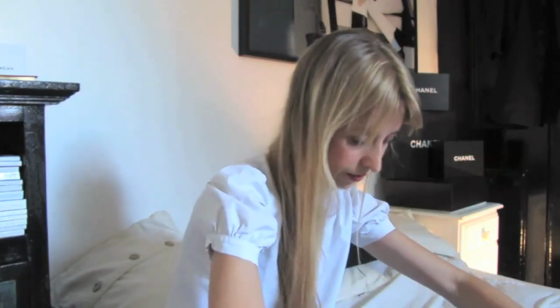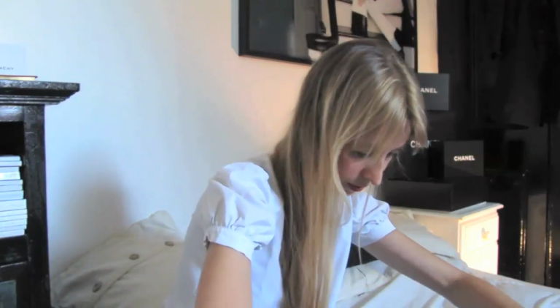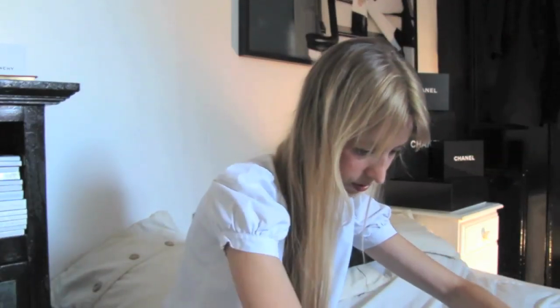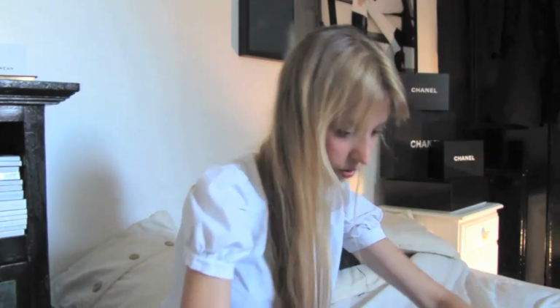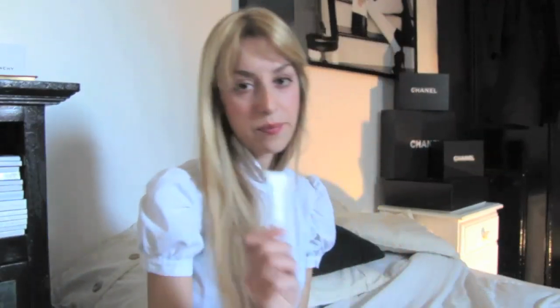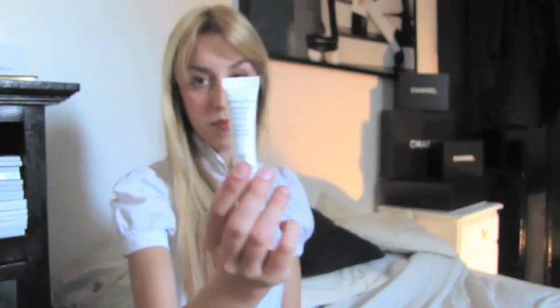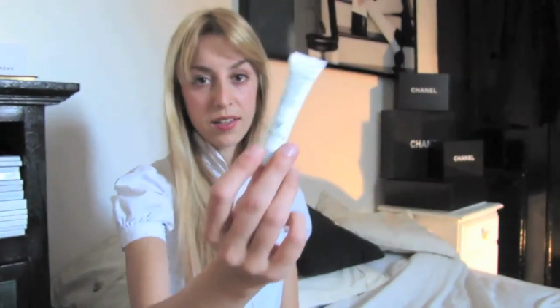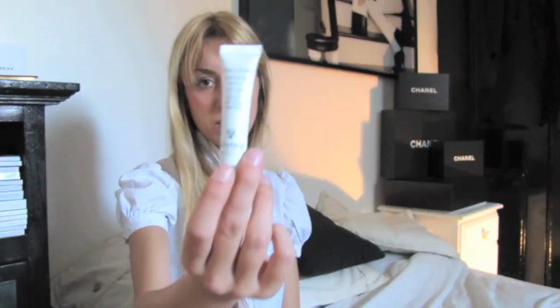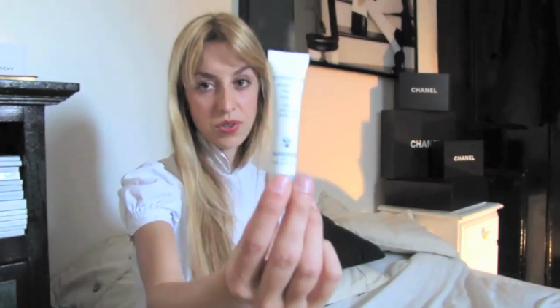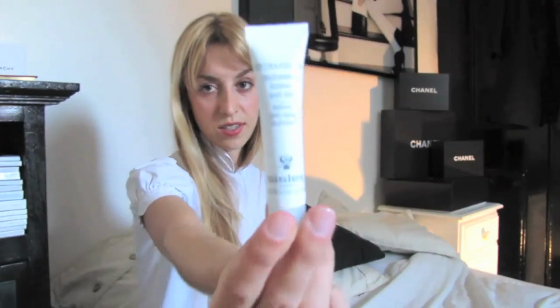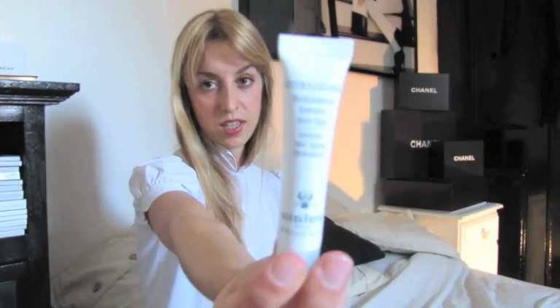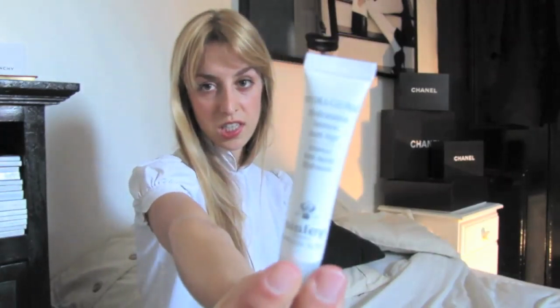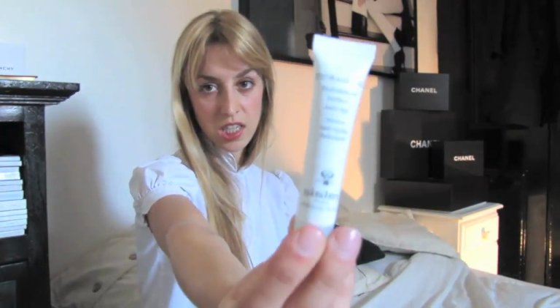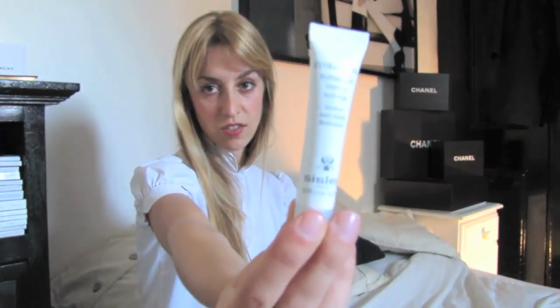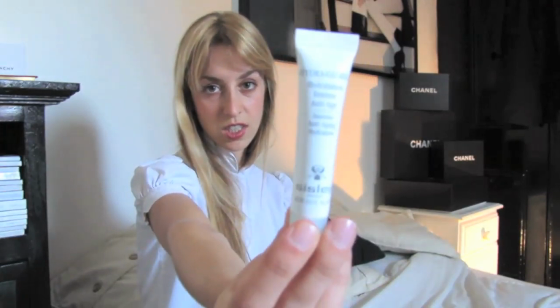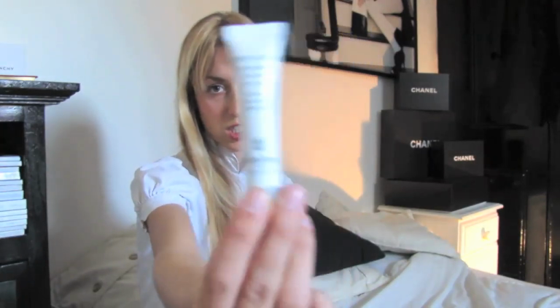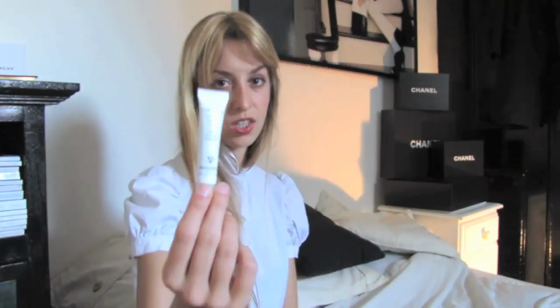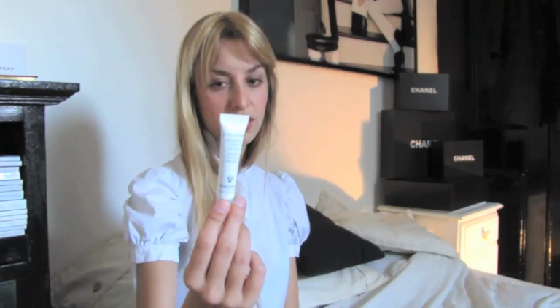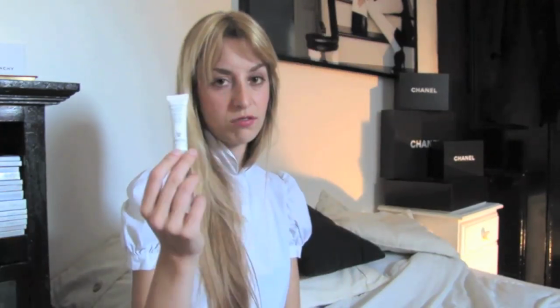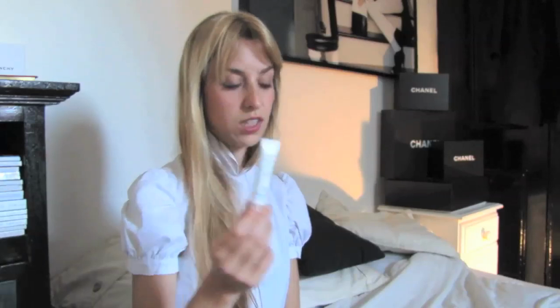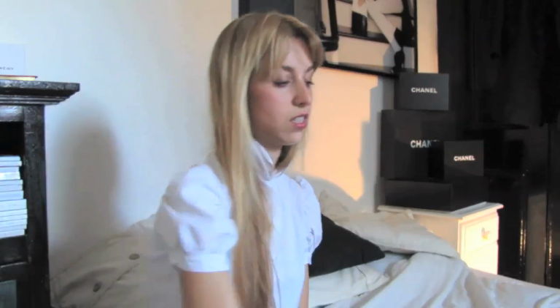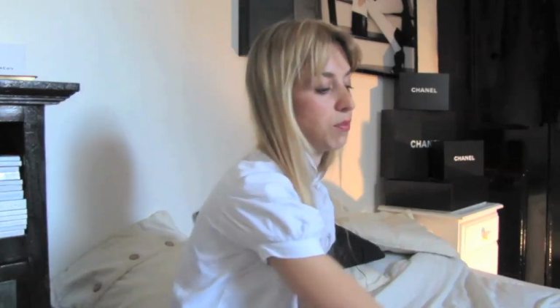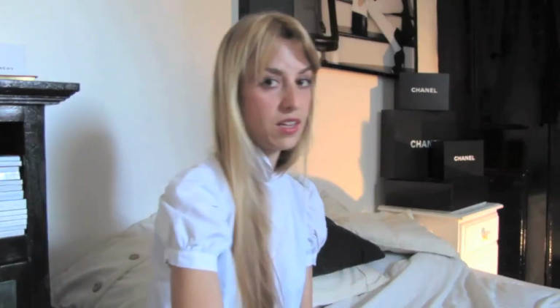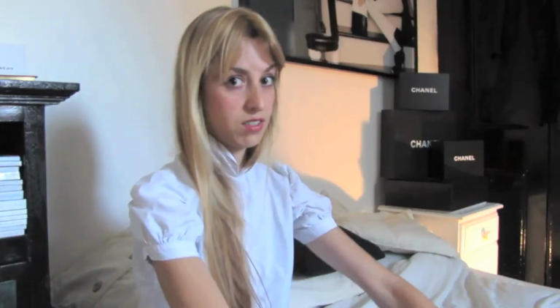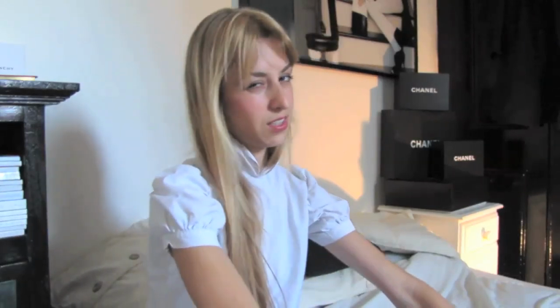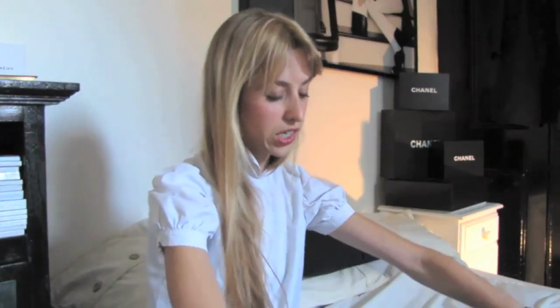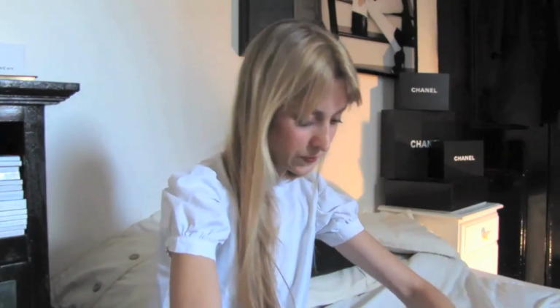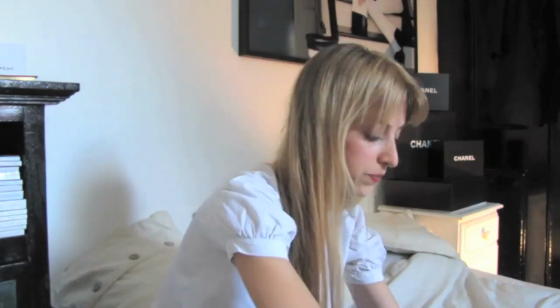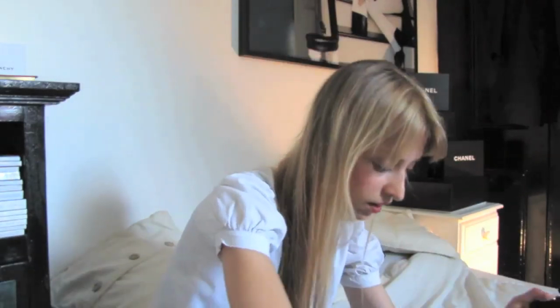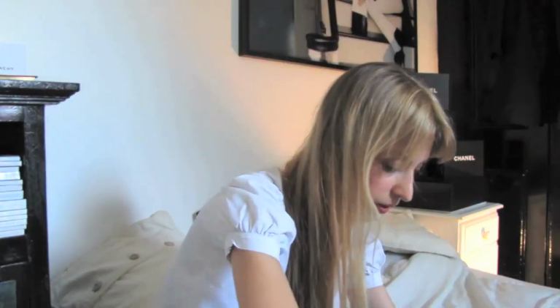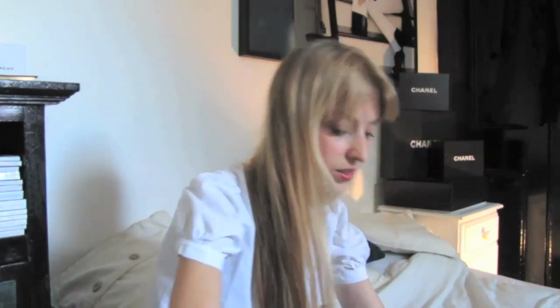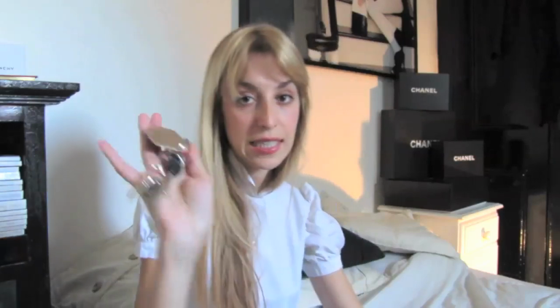What else is in here? My moisturizer — Sisley. Really good. Never put anything on your skin that's not good. And my keys.